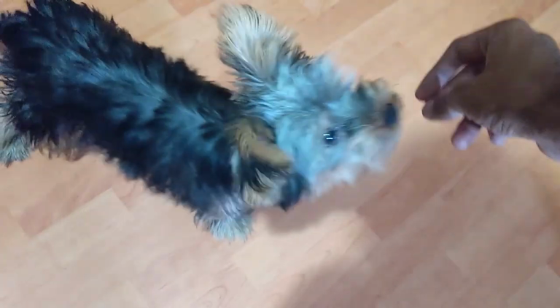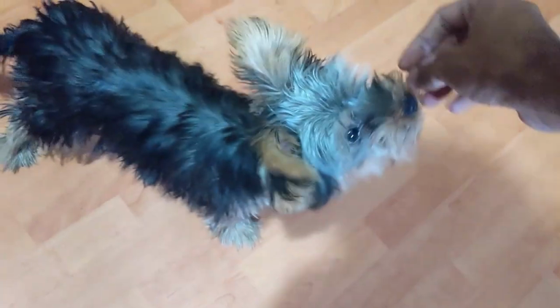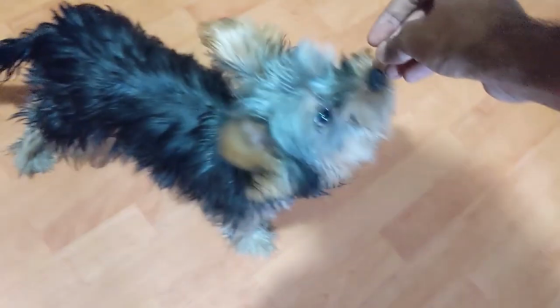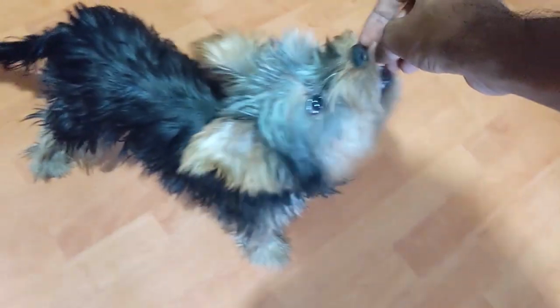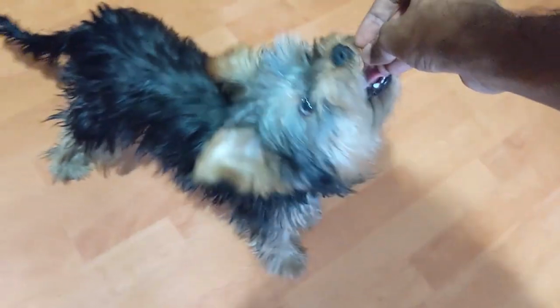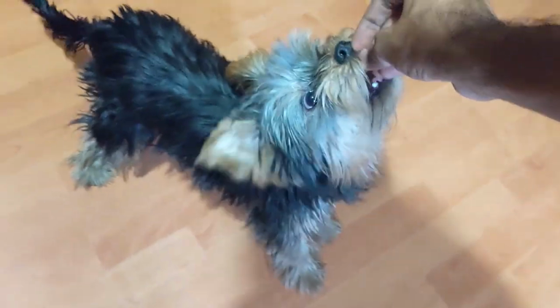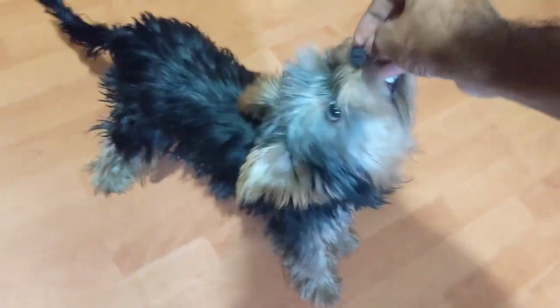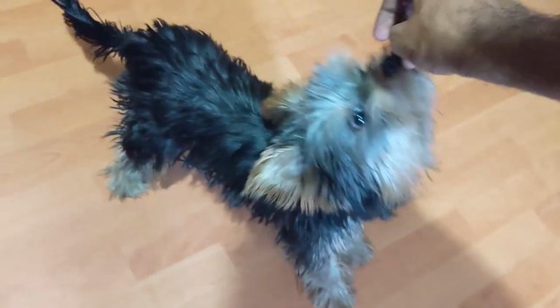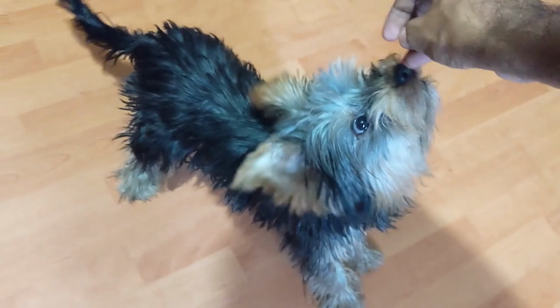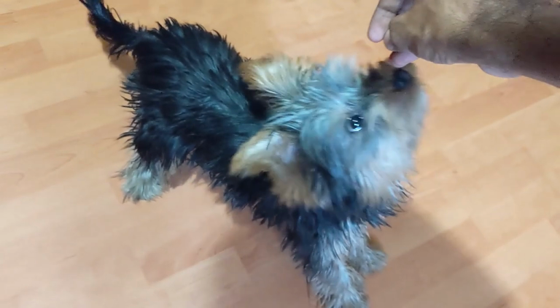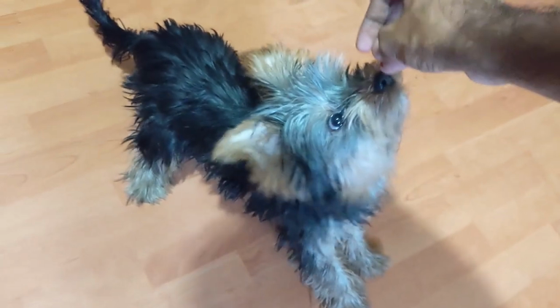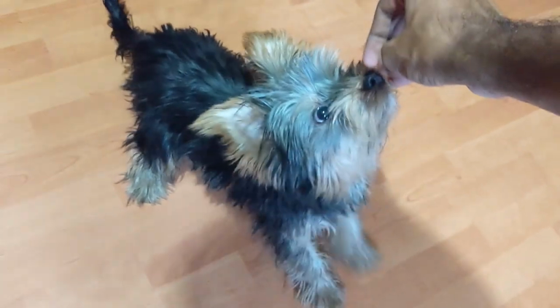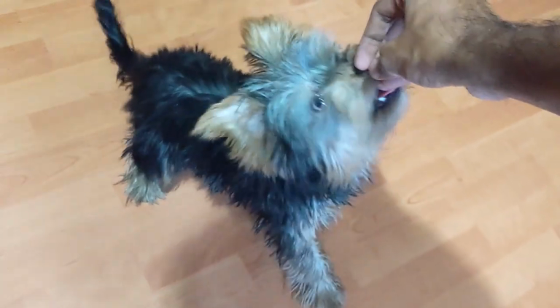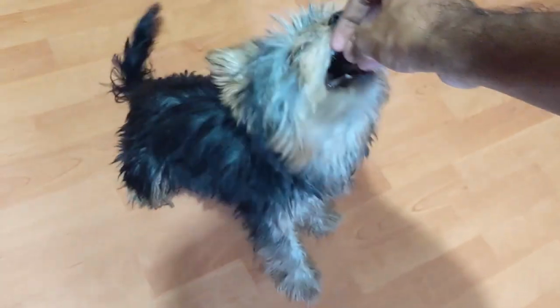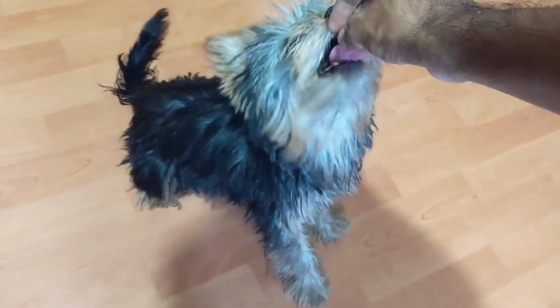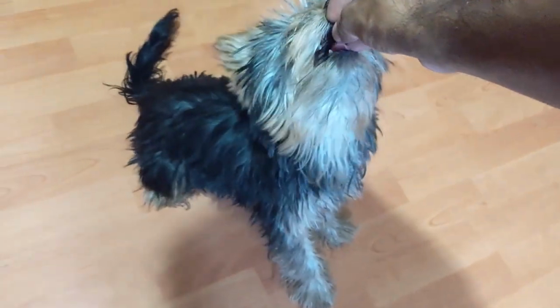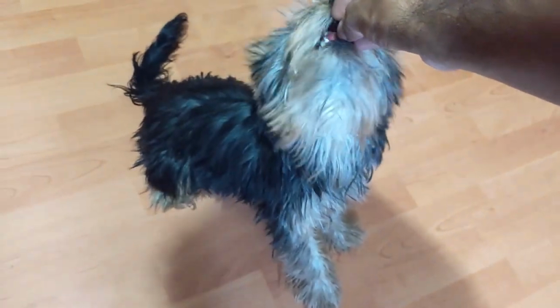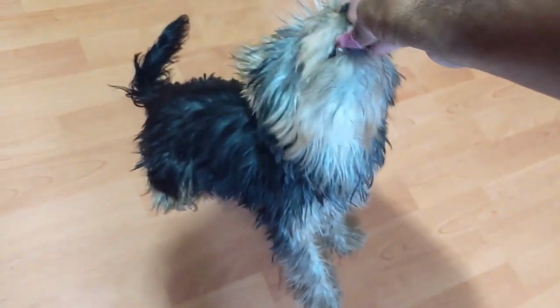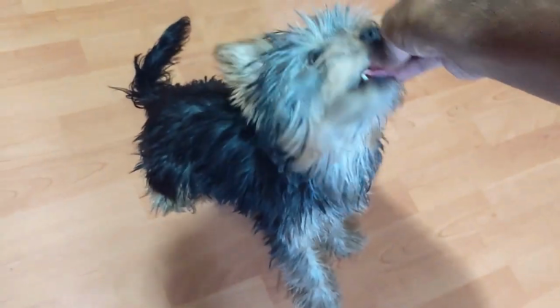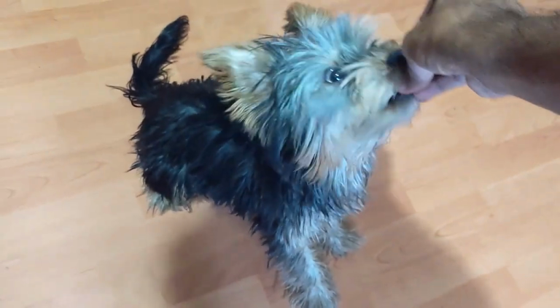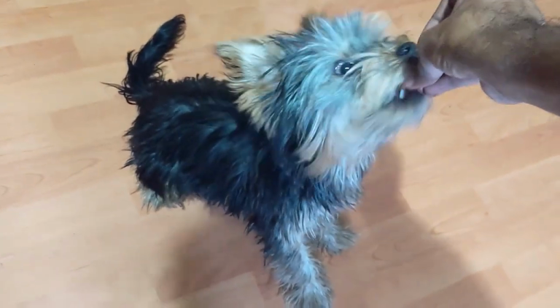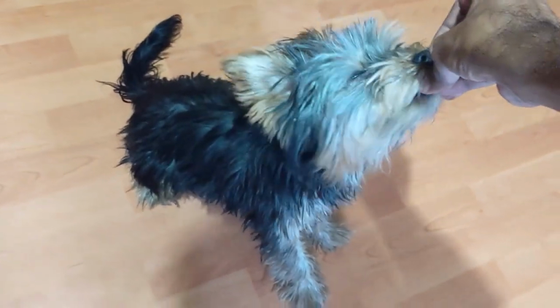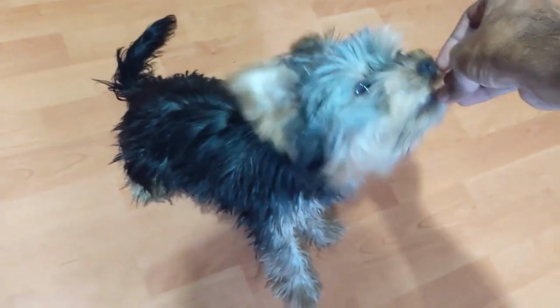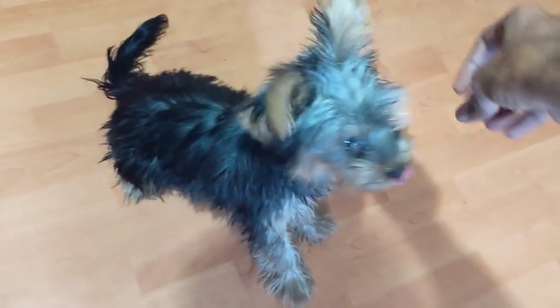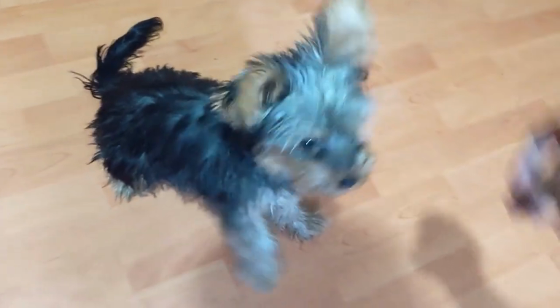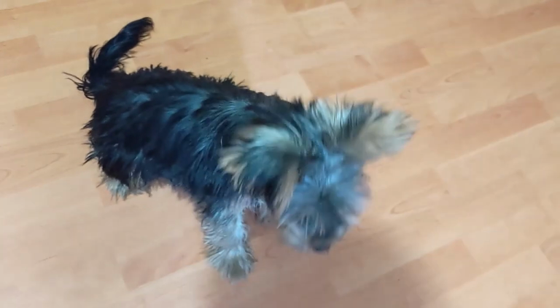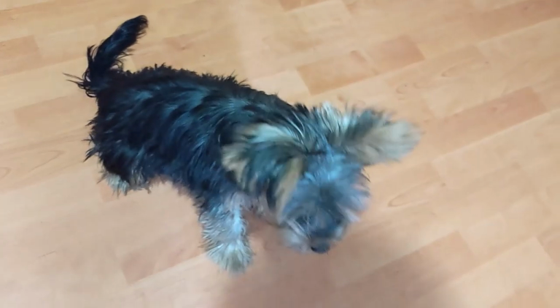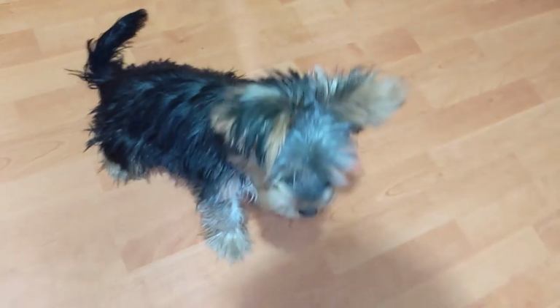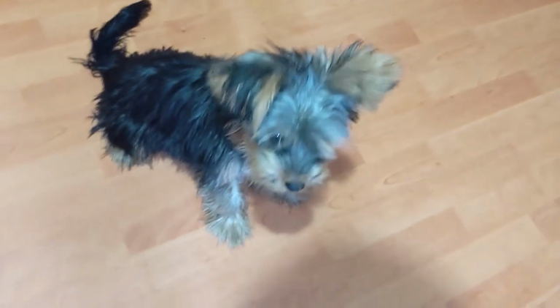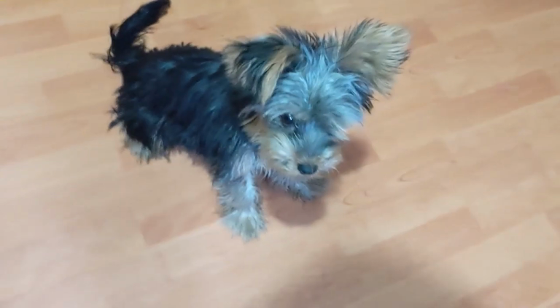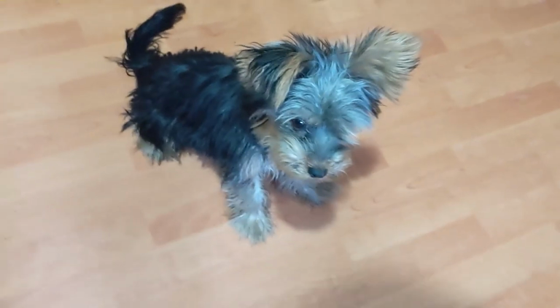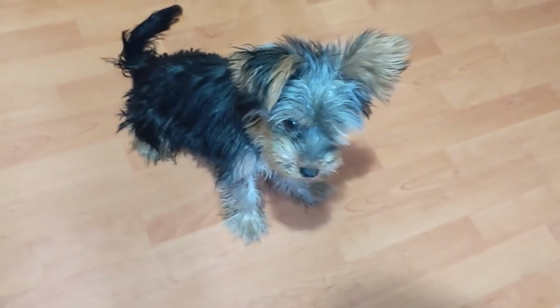It's important that the puppy follows your command when you tell them to sit. You can check out my video on how to get your puppy to sit on command every time. Link in the bio.